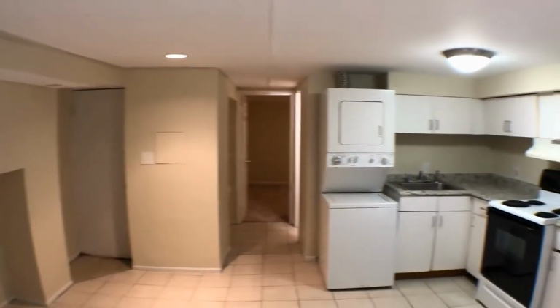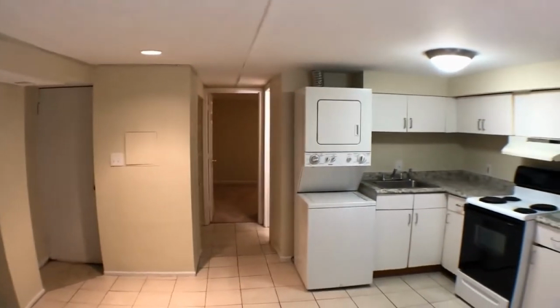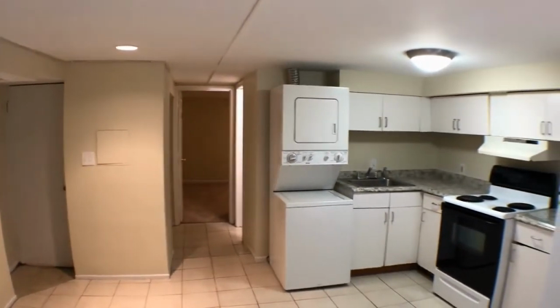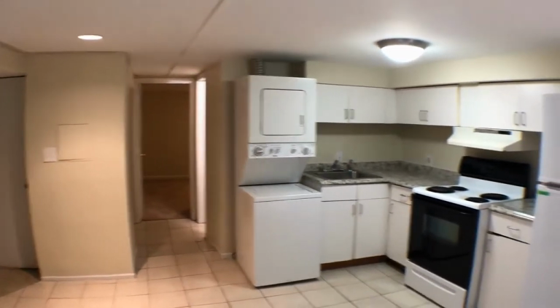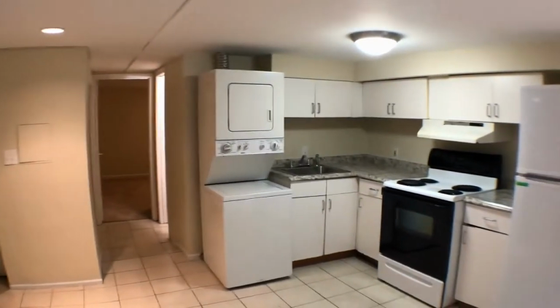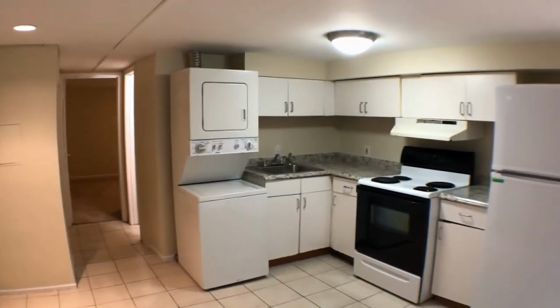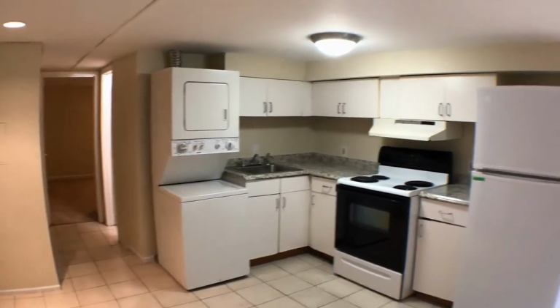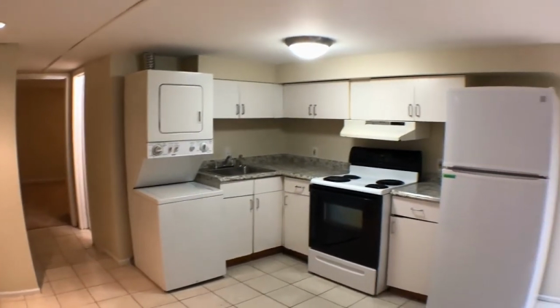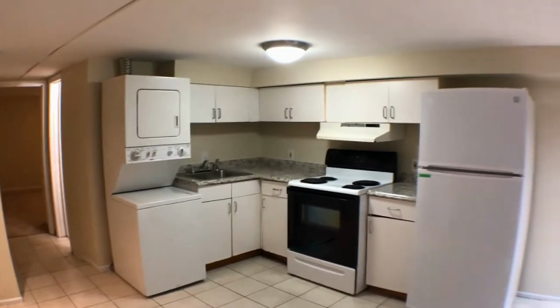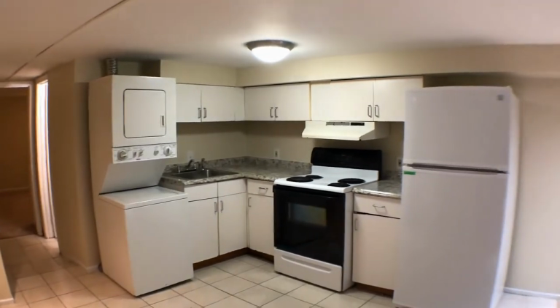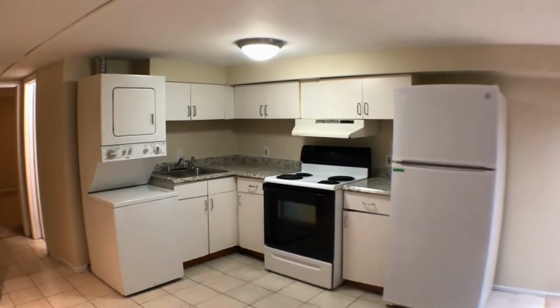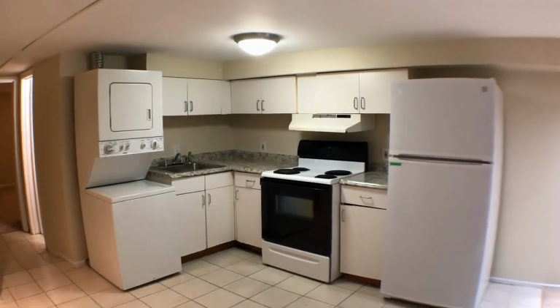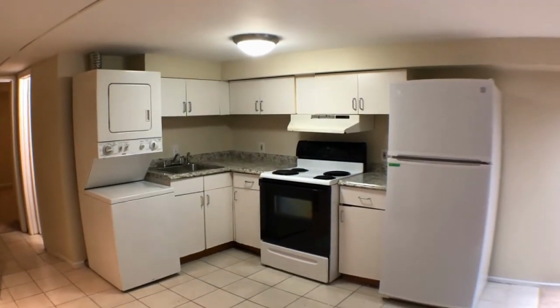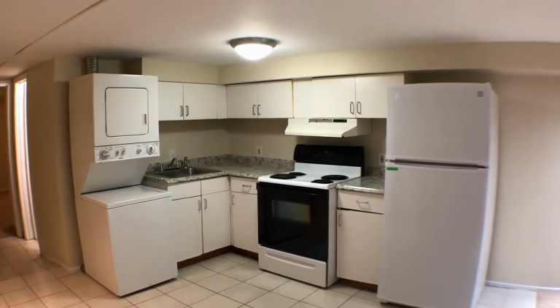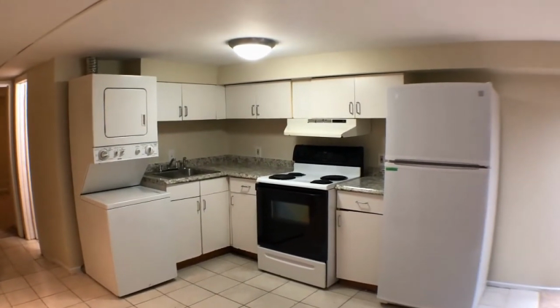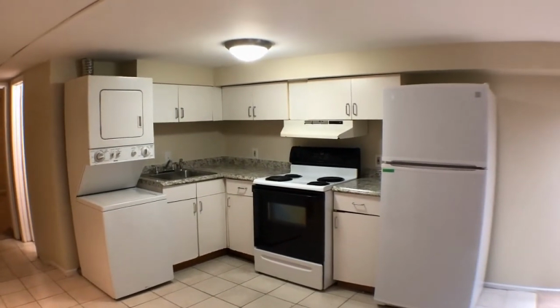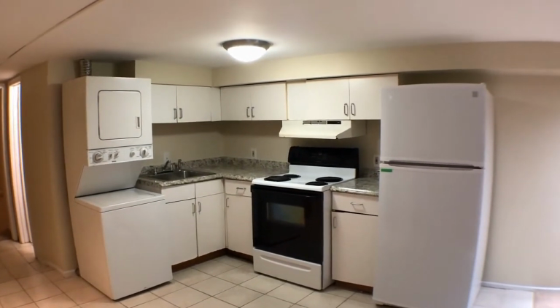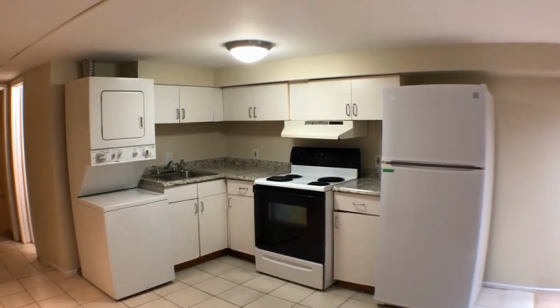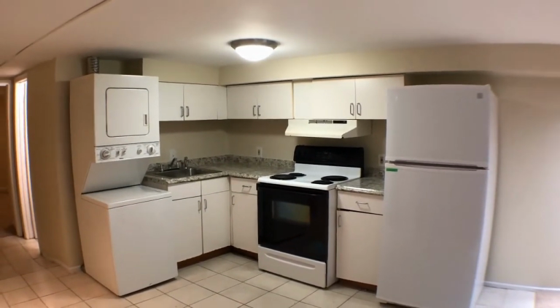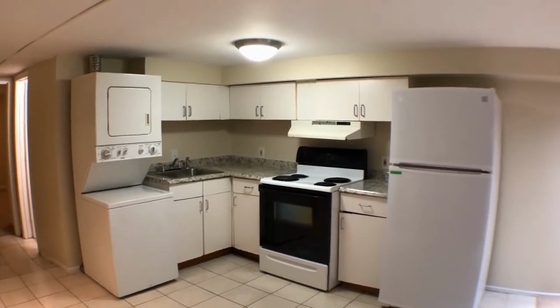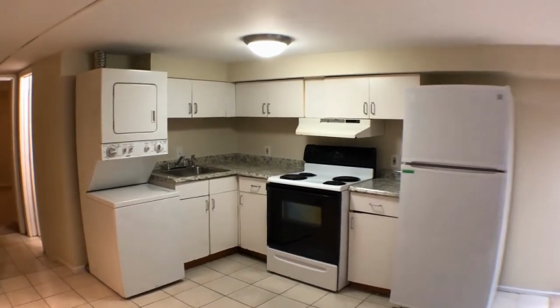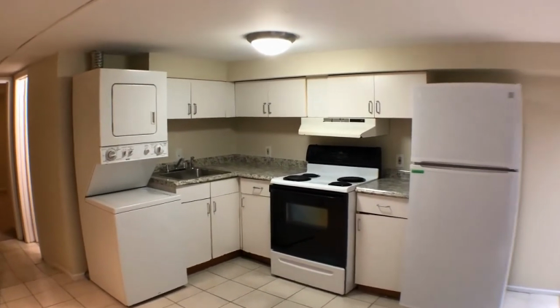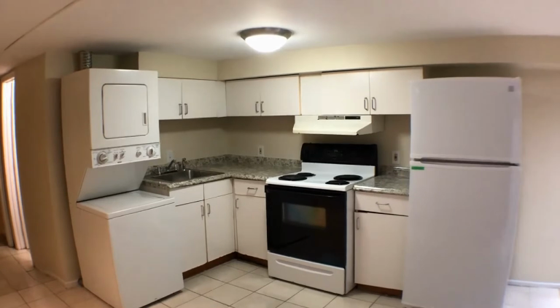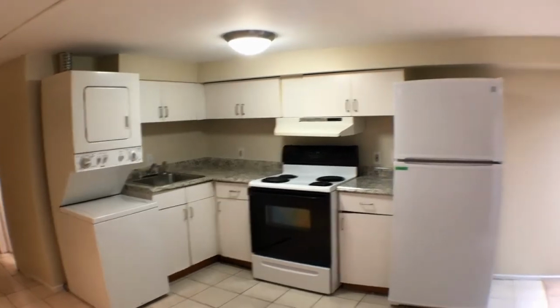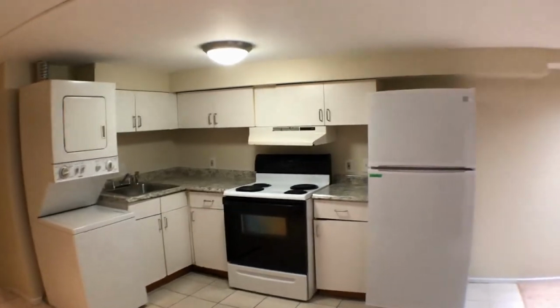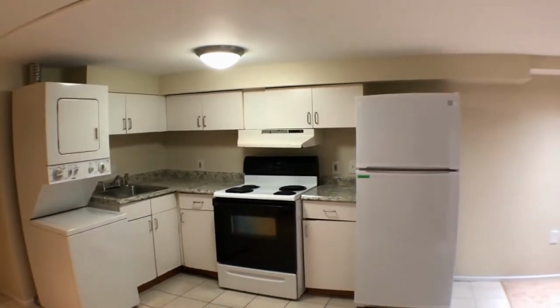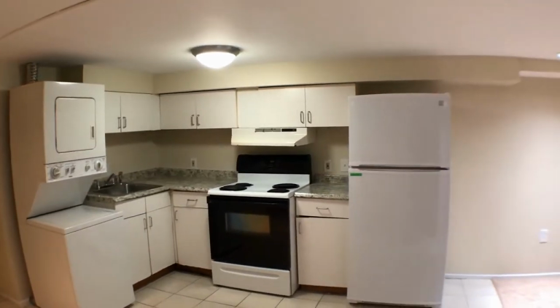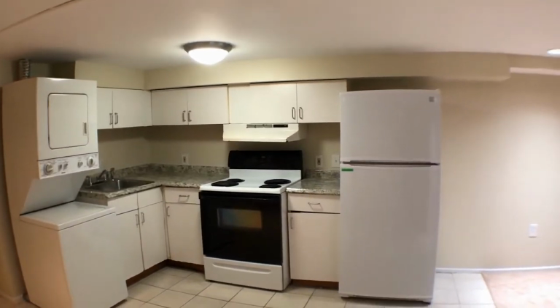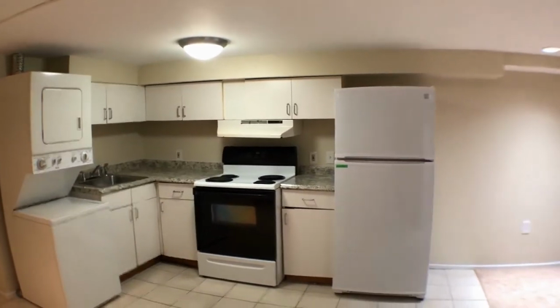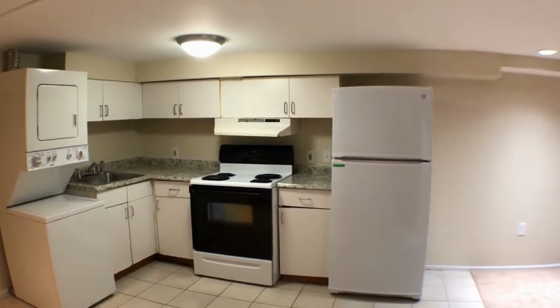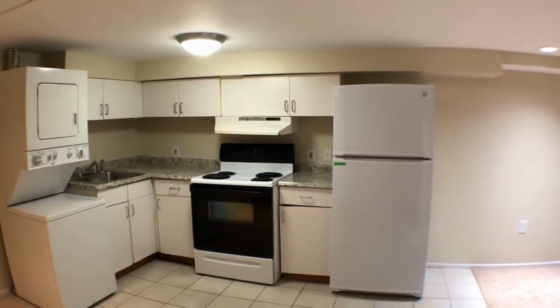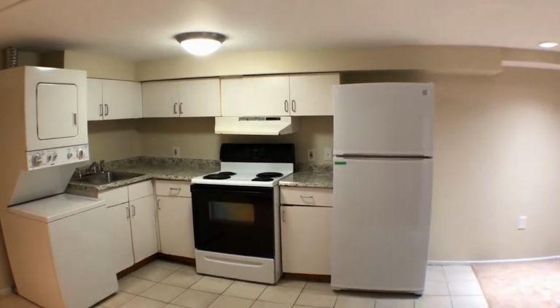As I turn to the right you're going to be able to see the washer and dryer, electric range, stove and oven, sink with the disposal, and the brand new refrigerator that I was referring to.